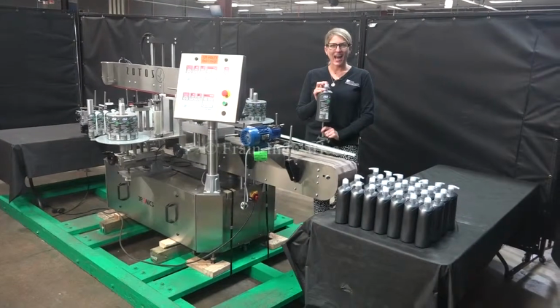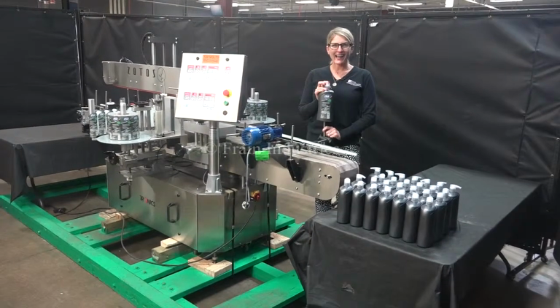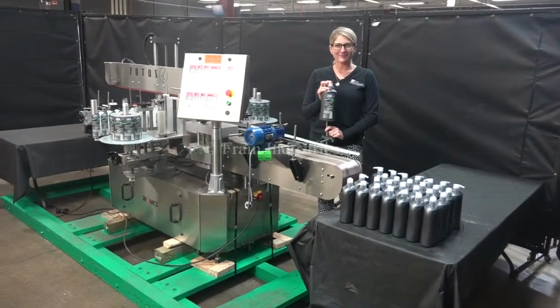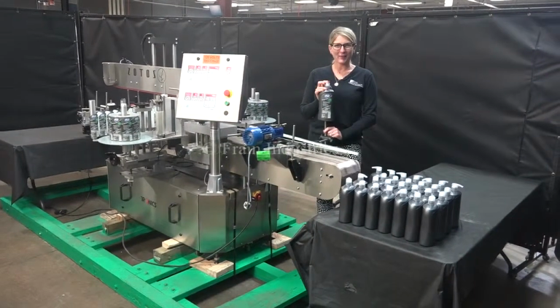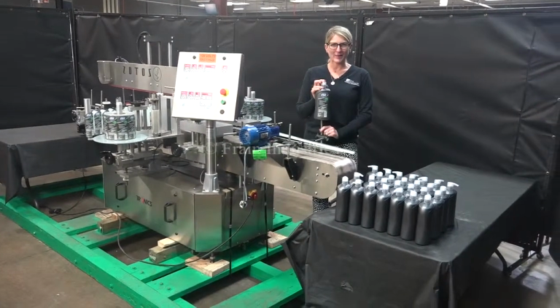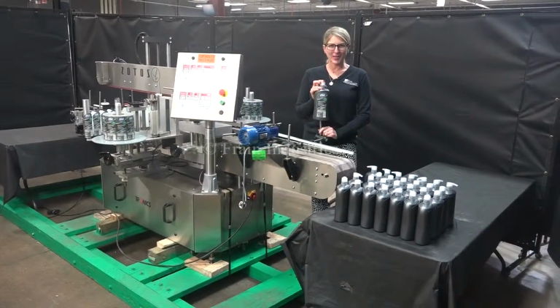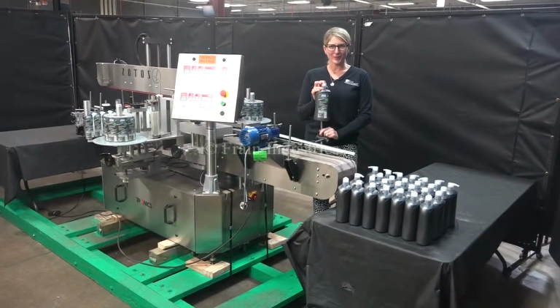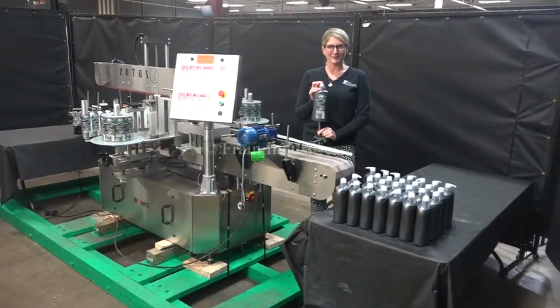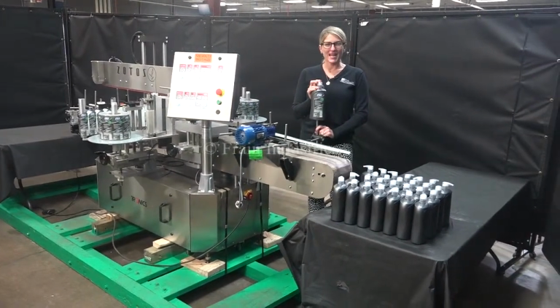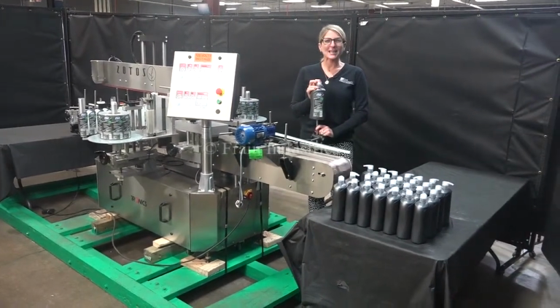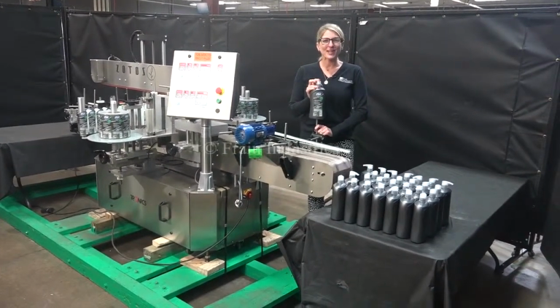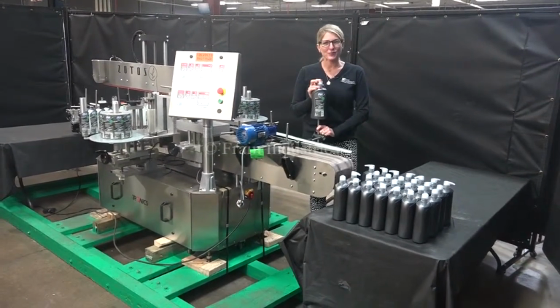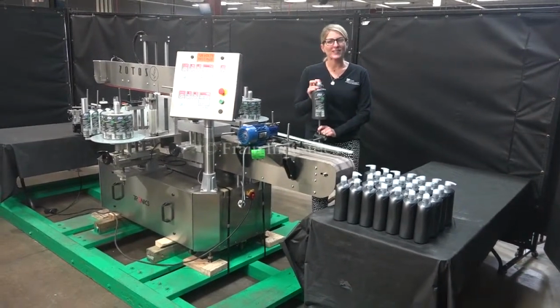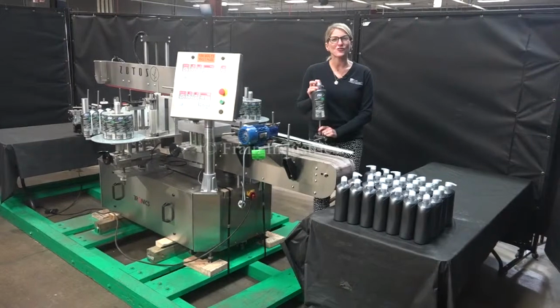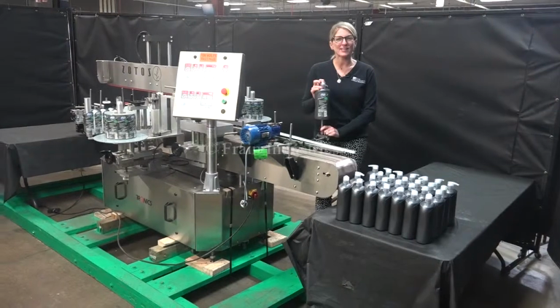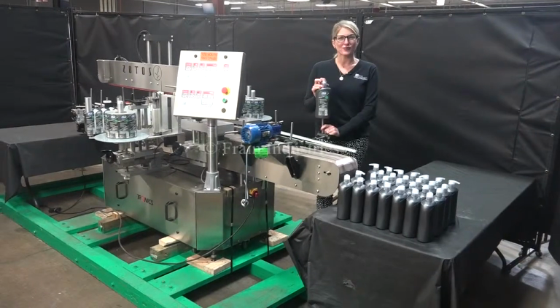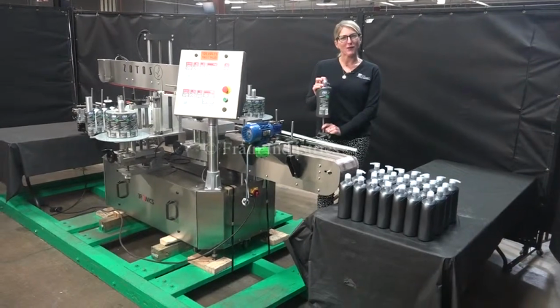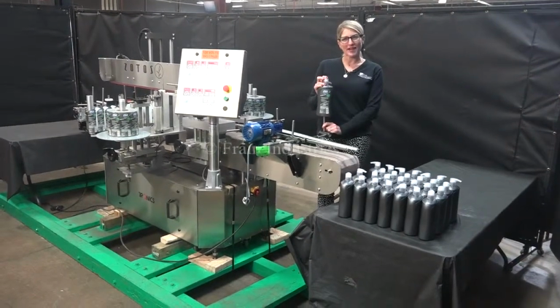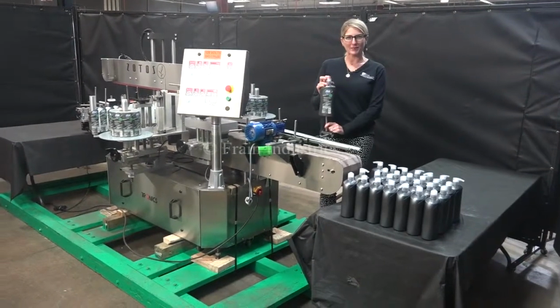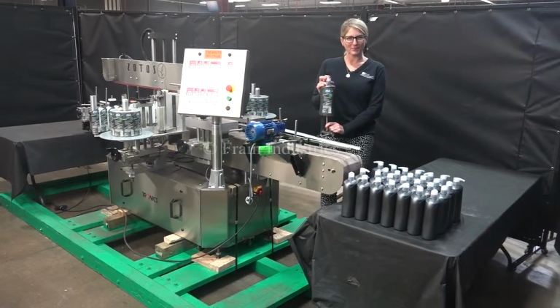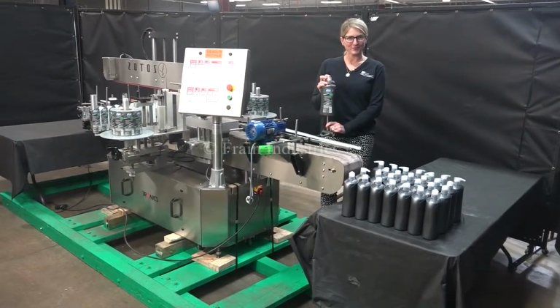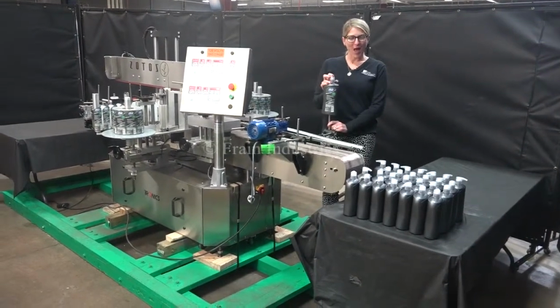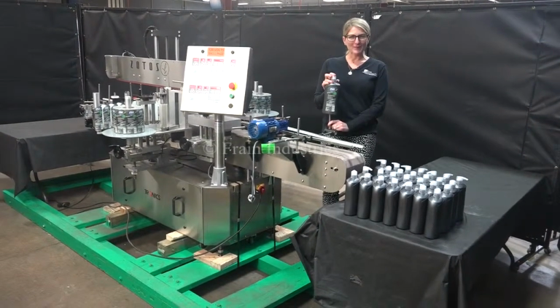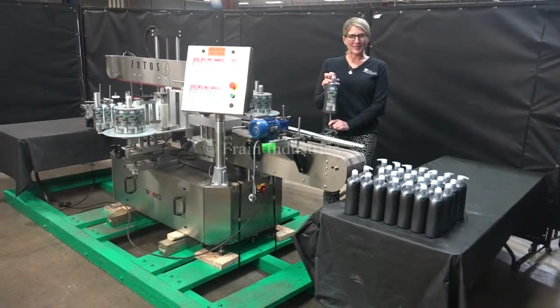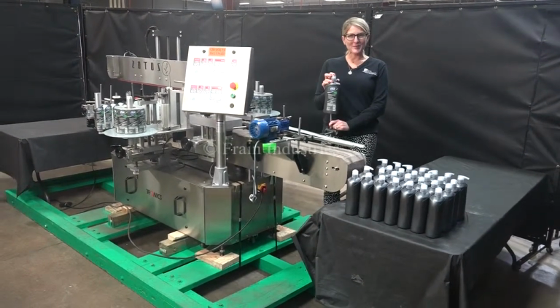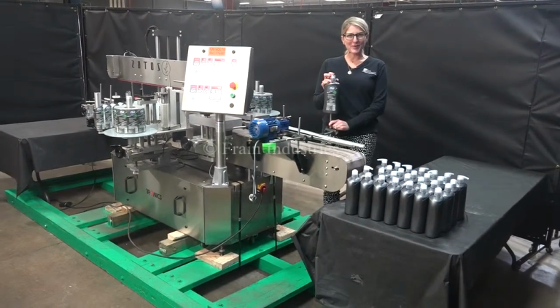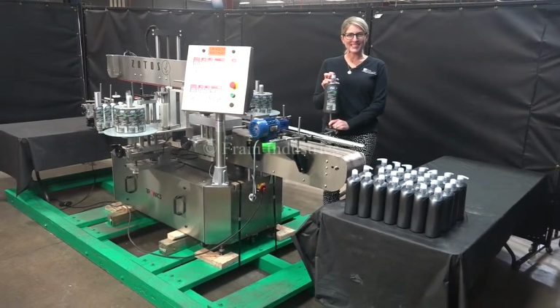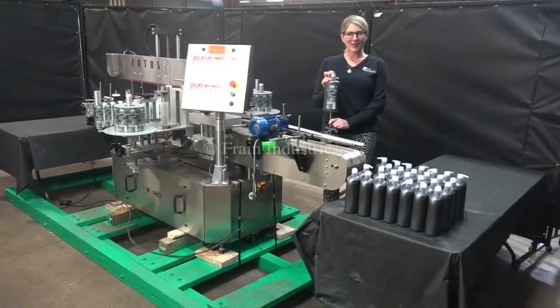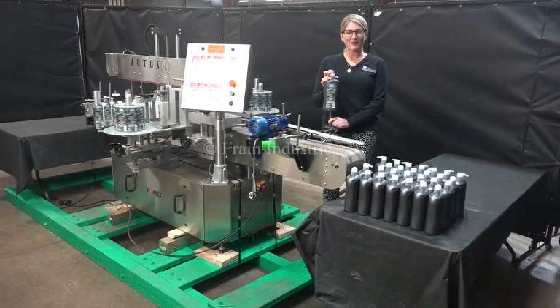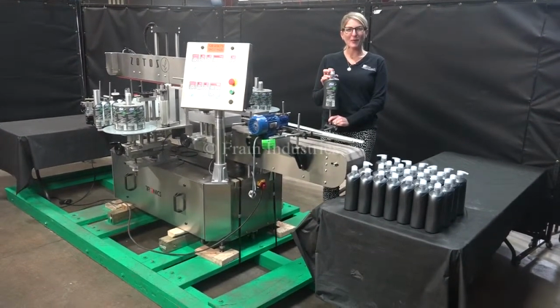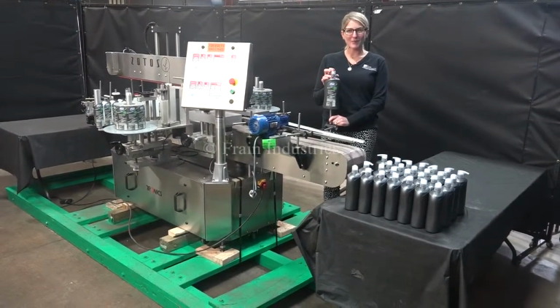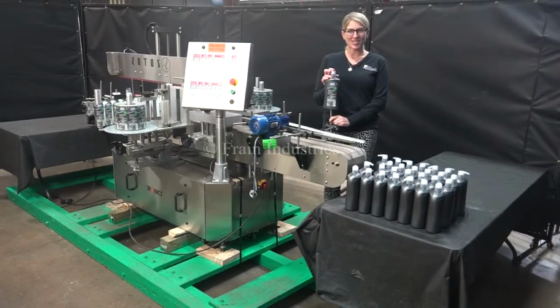Hi, I'm Katie with The Frame Group. Today we're cycling your Tronix 3S3 front and back labeler. We recommend you use the manual in its entirety before powering up the machine.